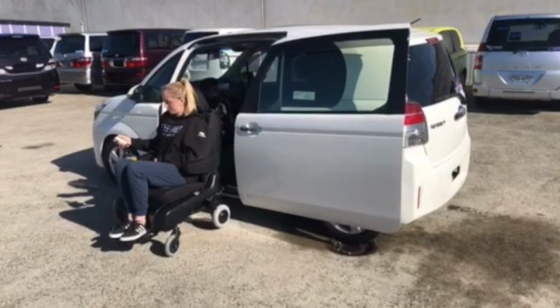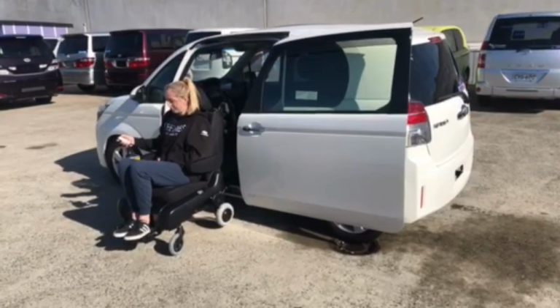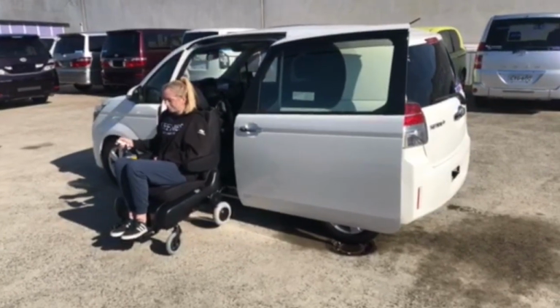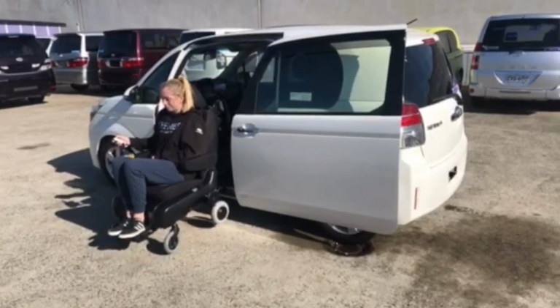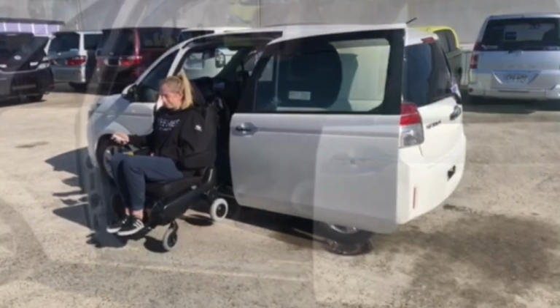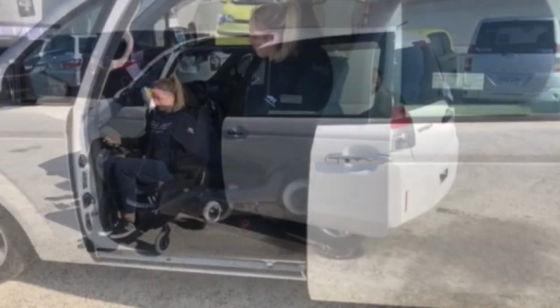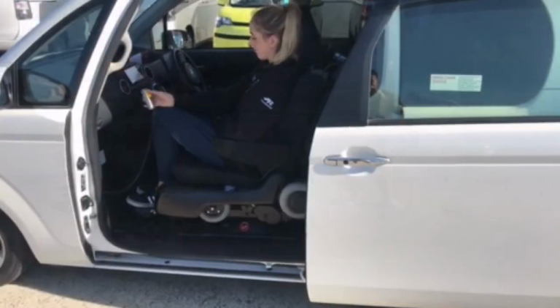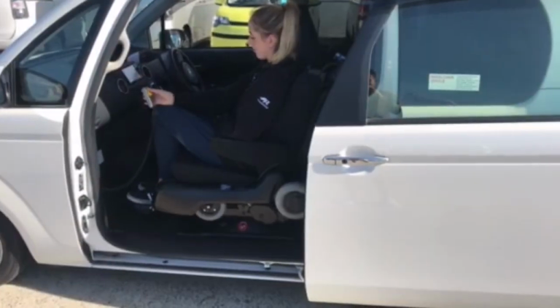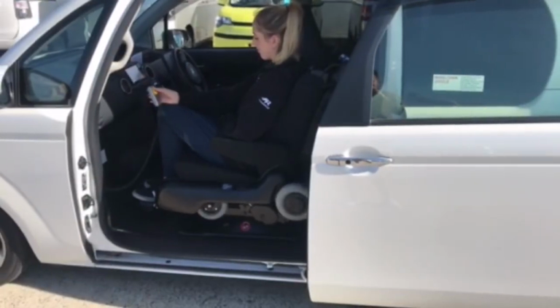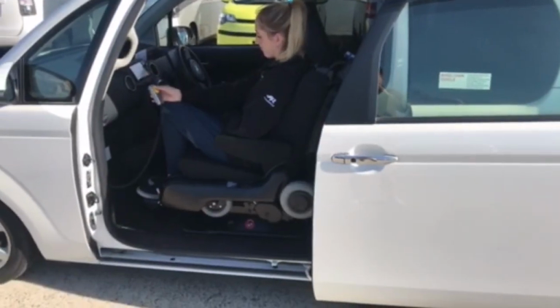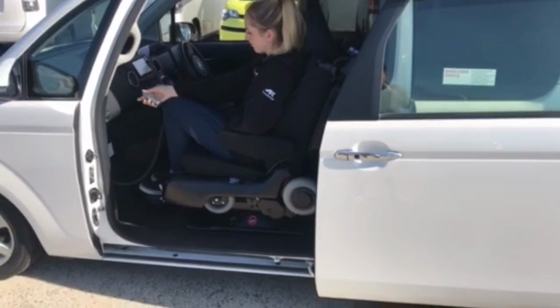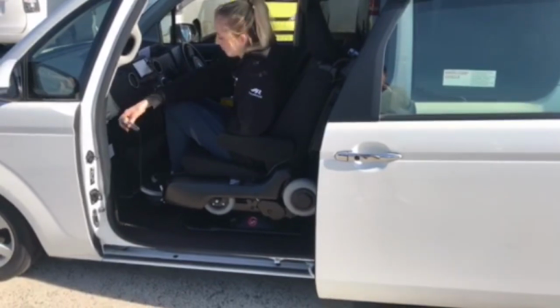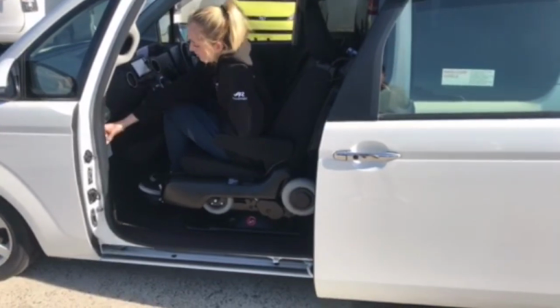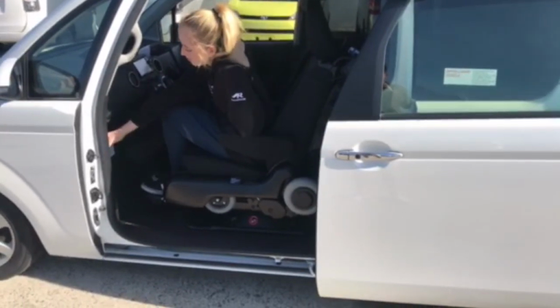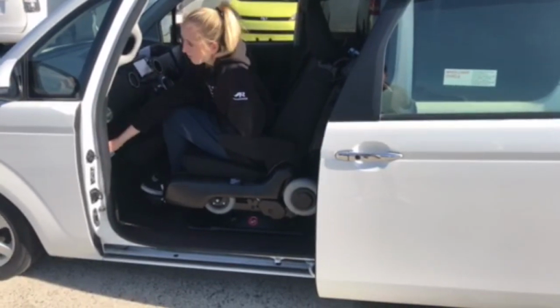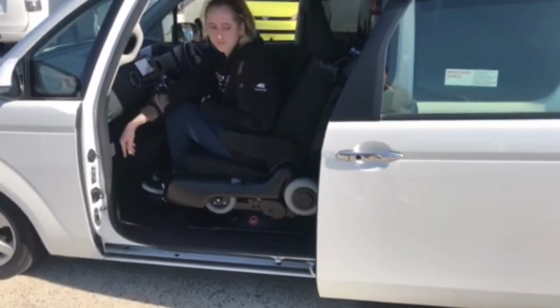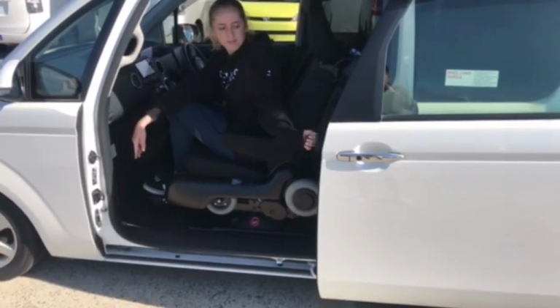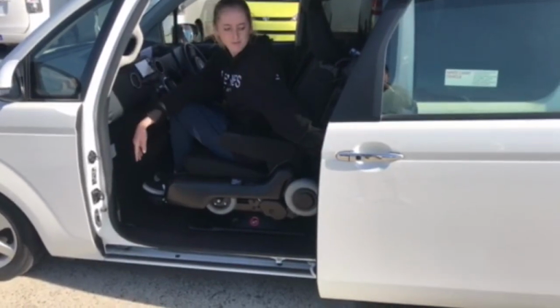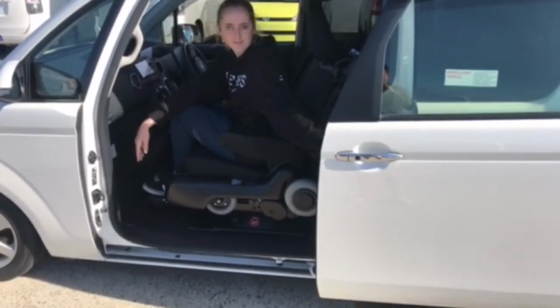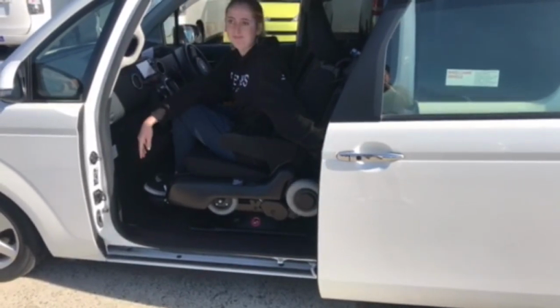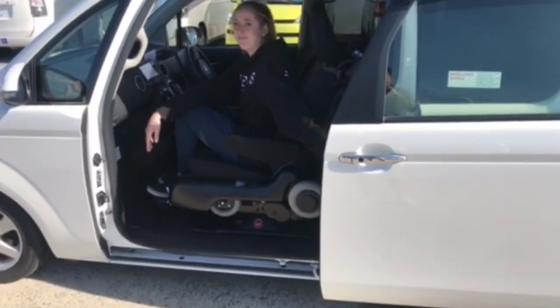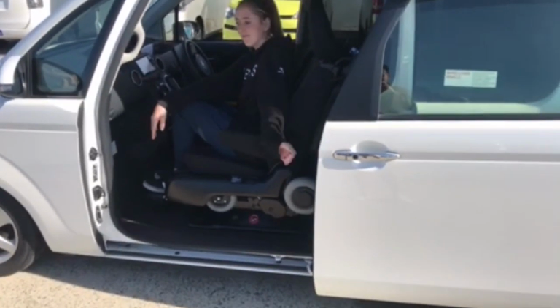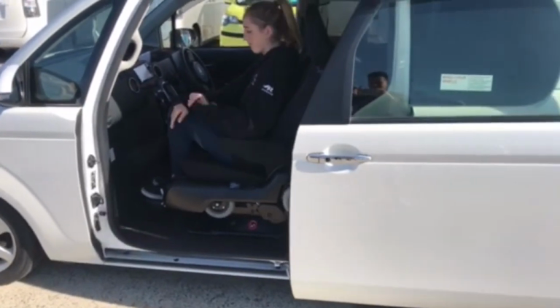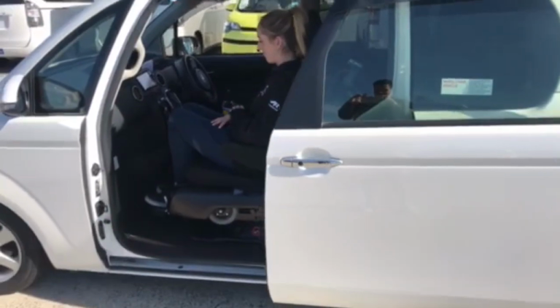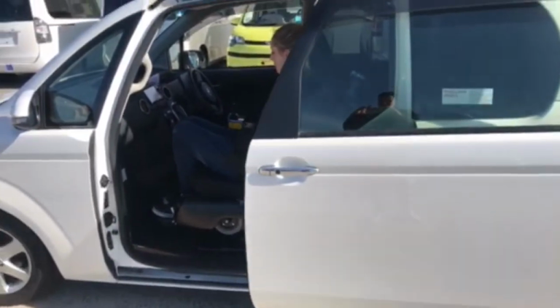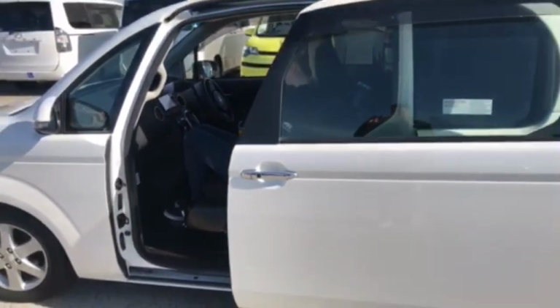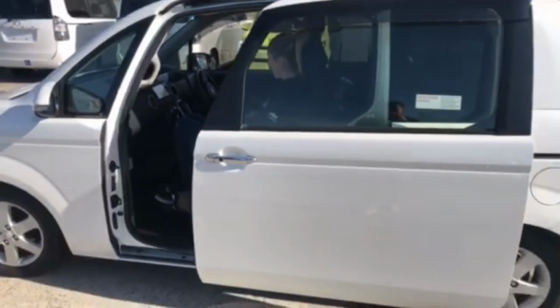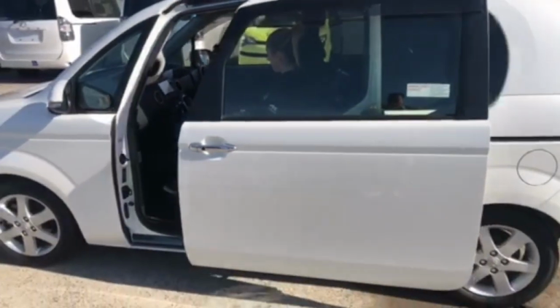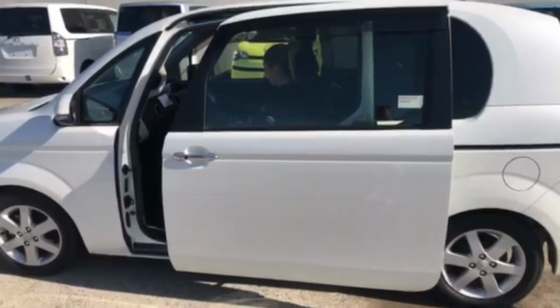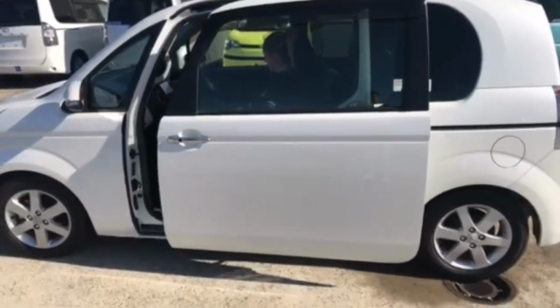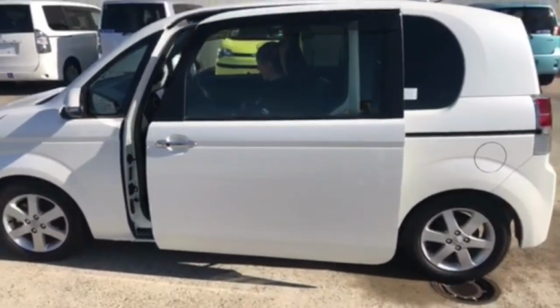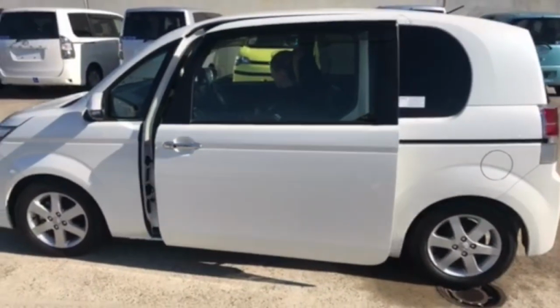As you can see, you reverse the chair onto the platform and engage an electric button to lift the chair into the car. It has a maximum carrying capacity of 100kg. It's simple to operate, economical to run and has extraordinary engineering.